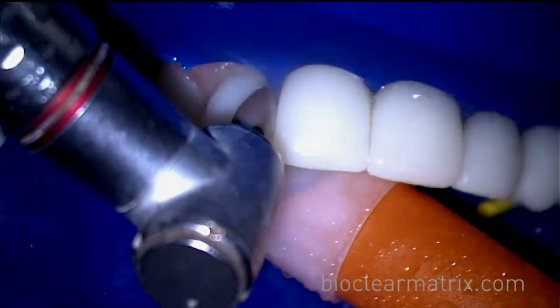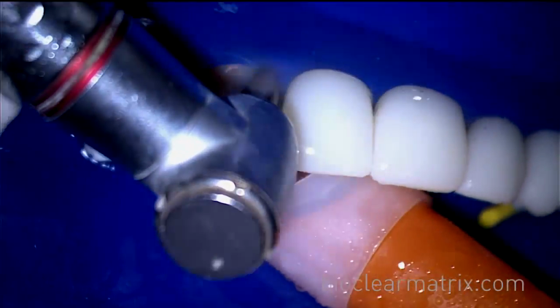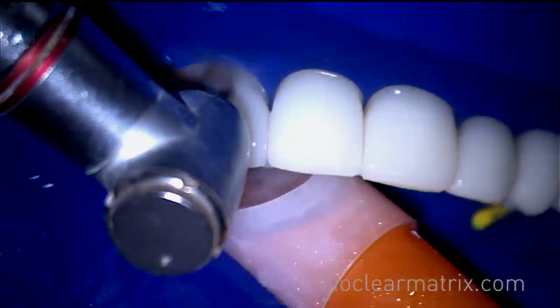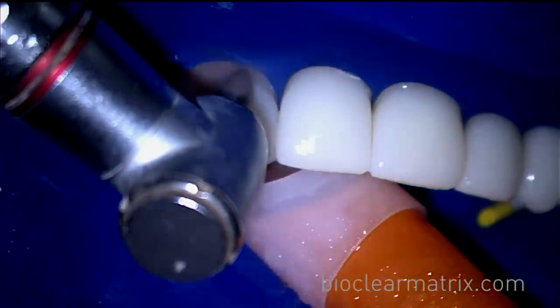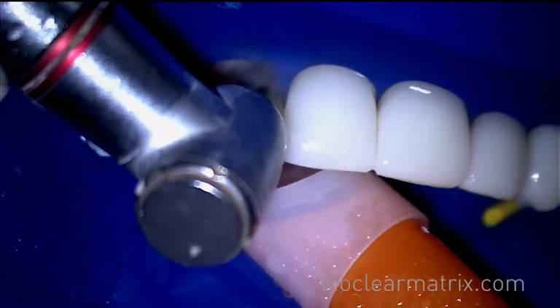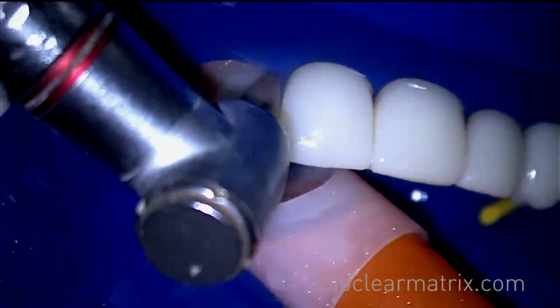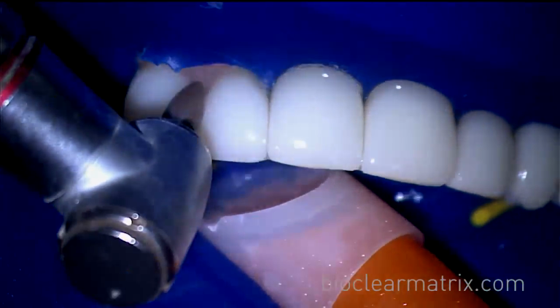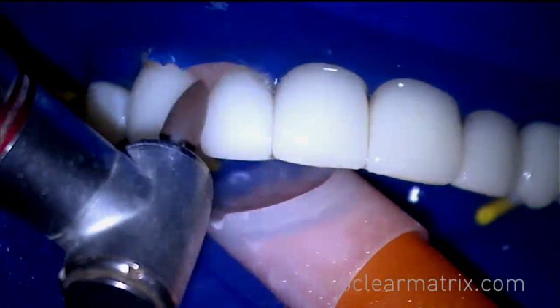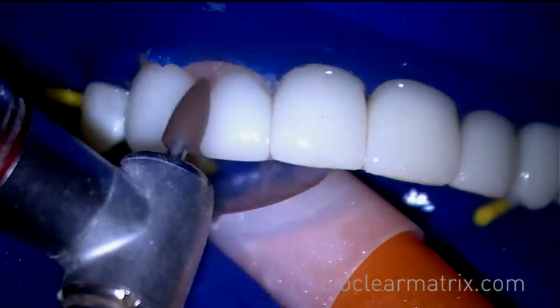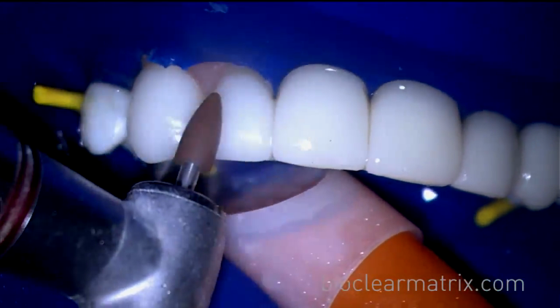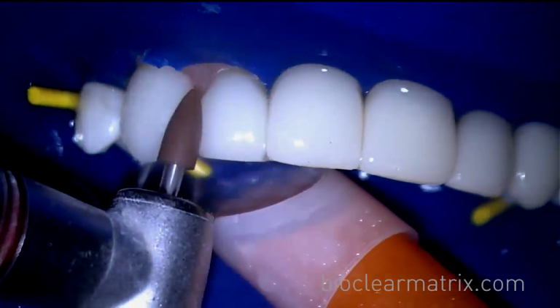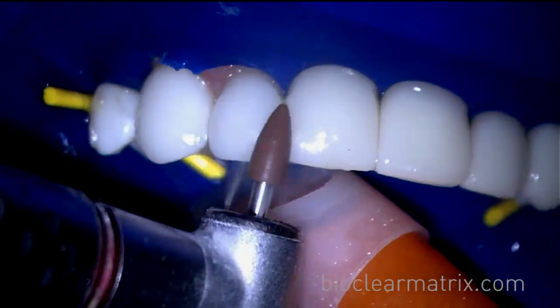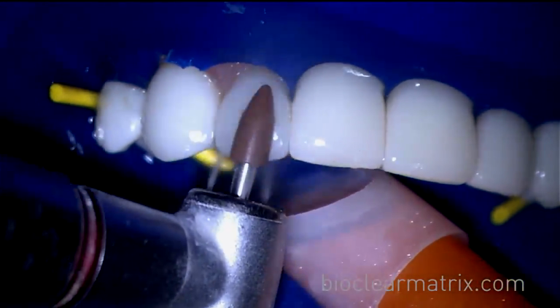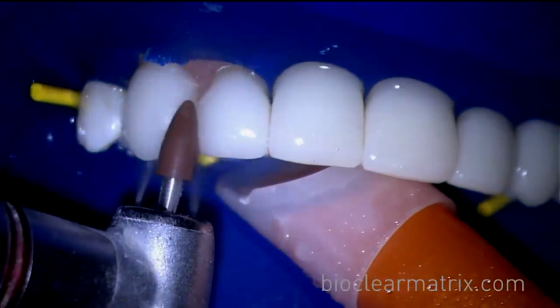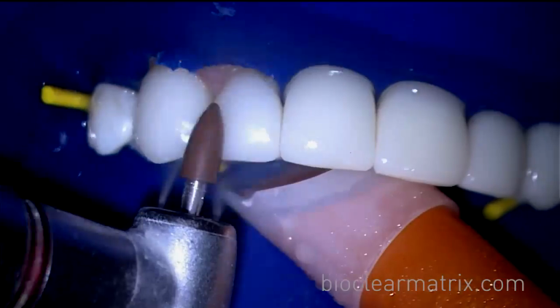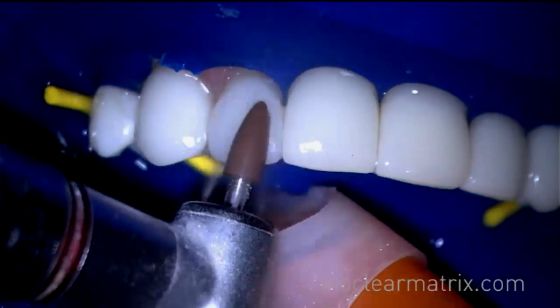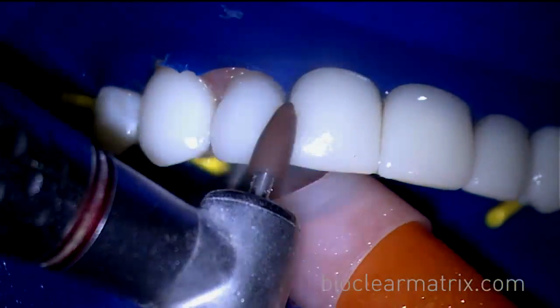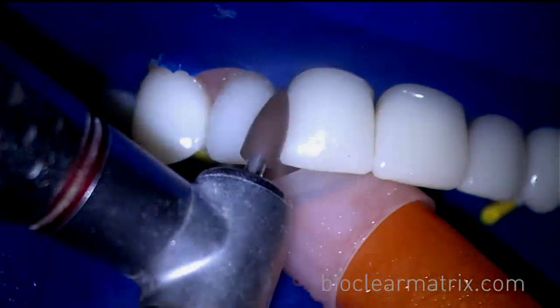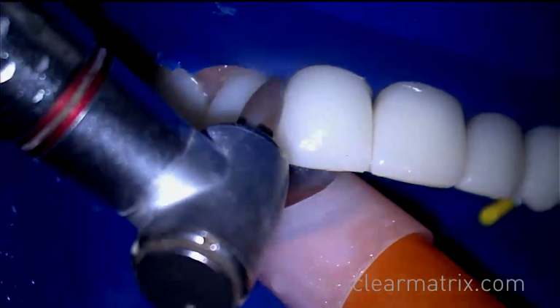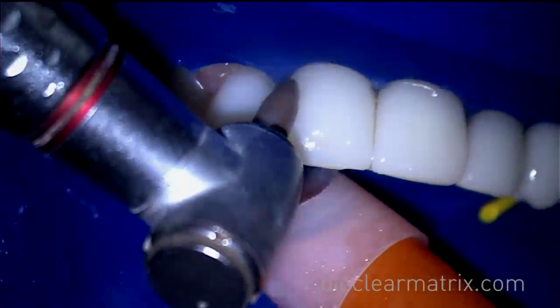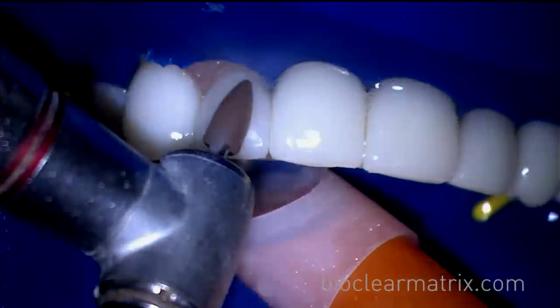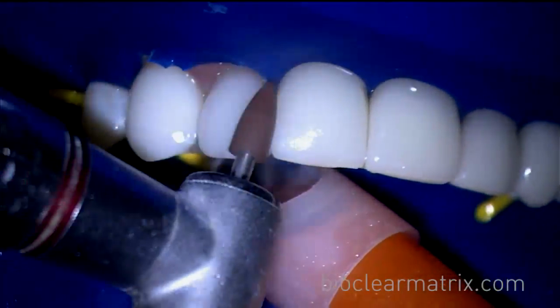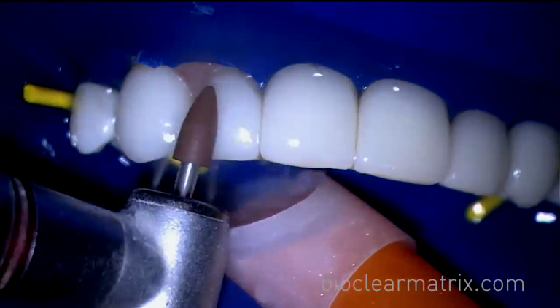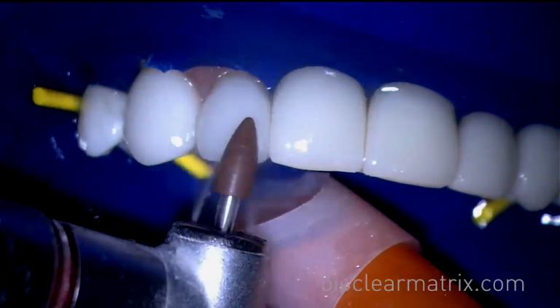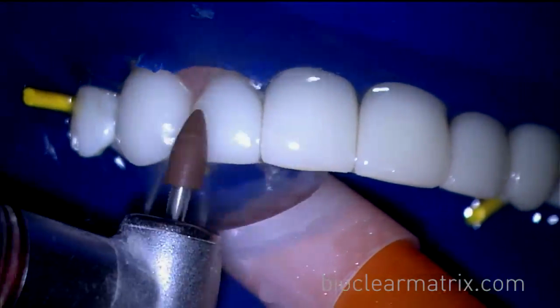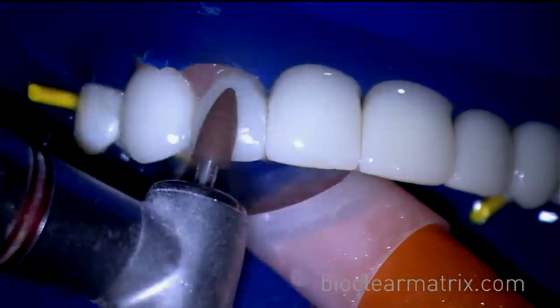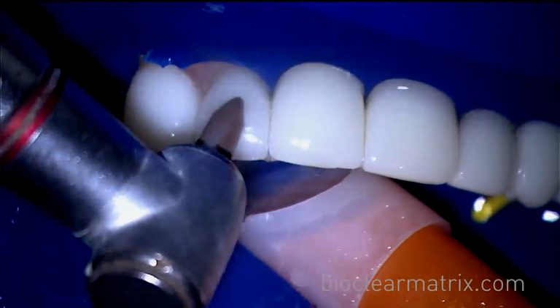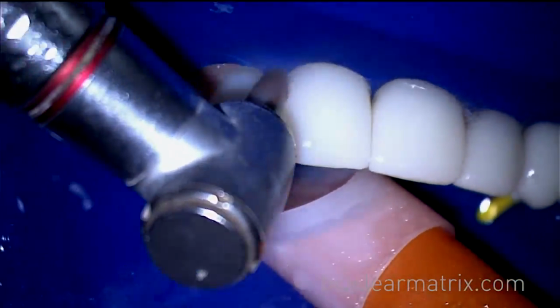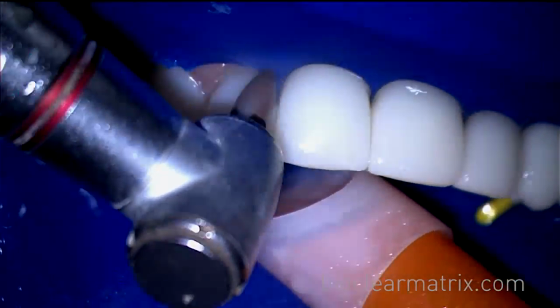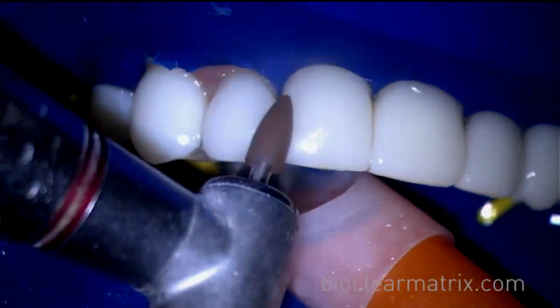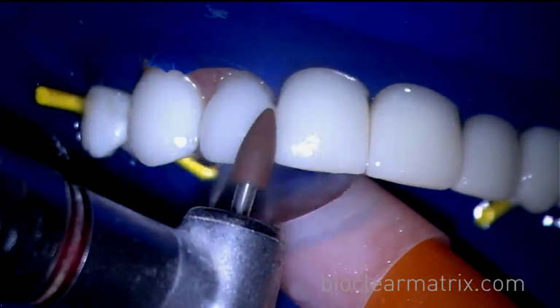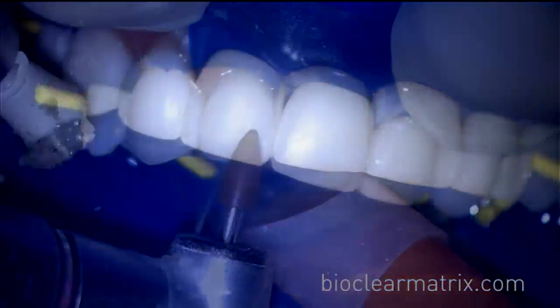Step 1: Use a Shofu brownie to marginate the composite. If you're using an electric handpiece, reduce the RPMs to 12,000.